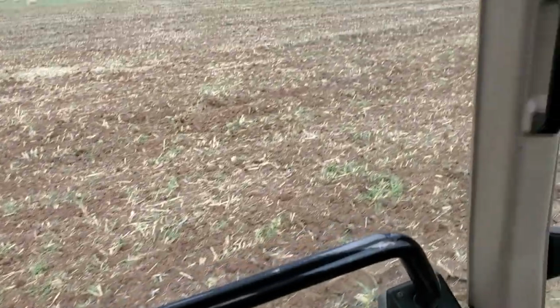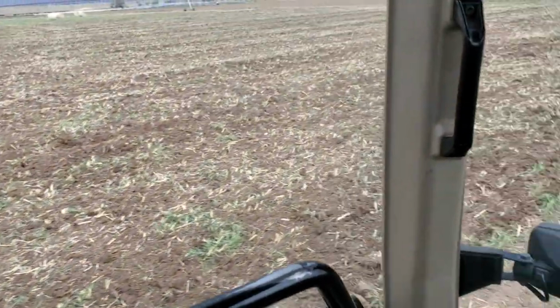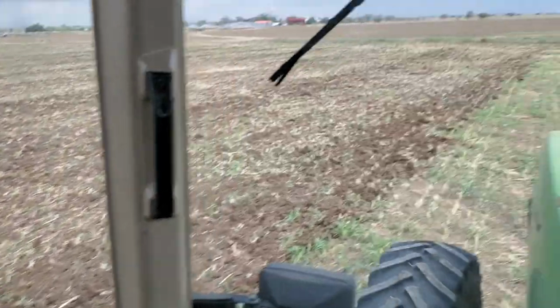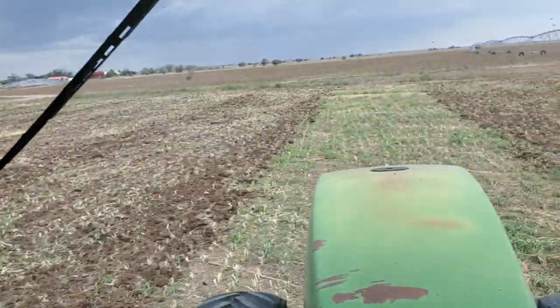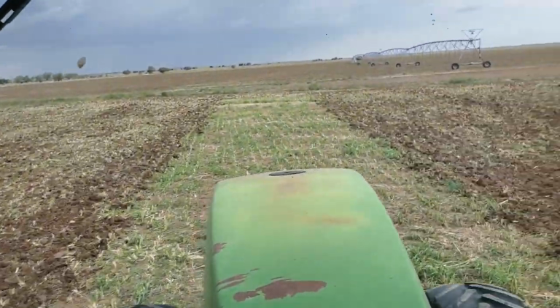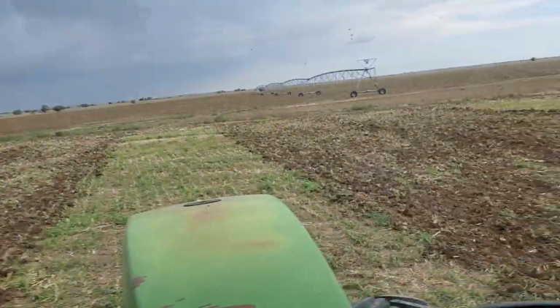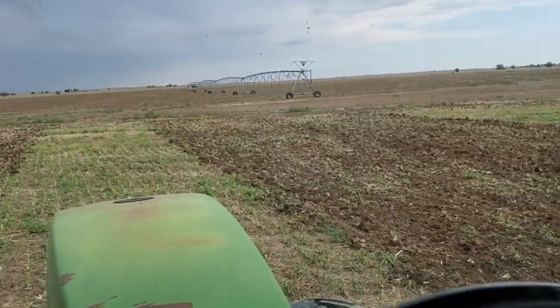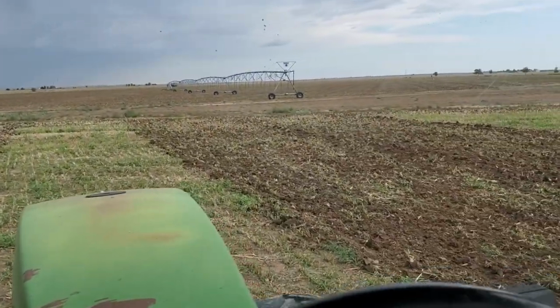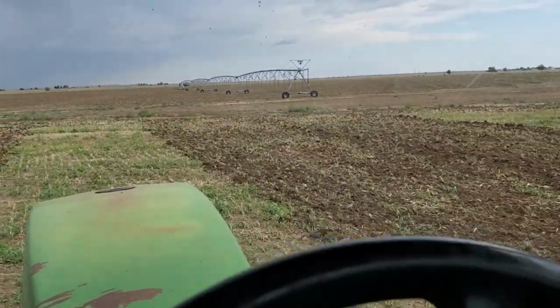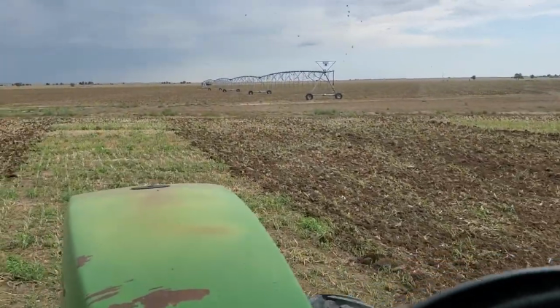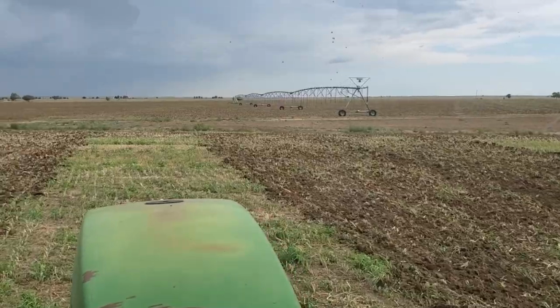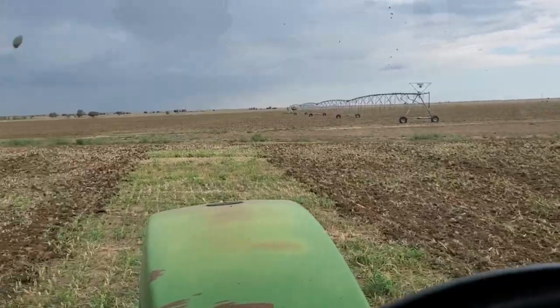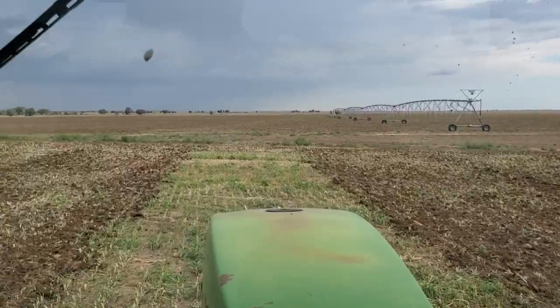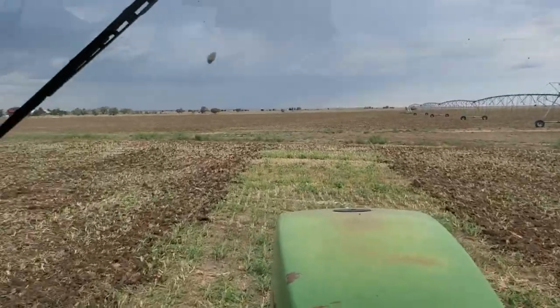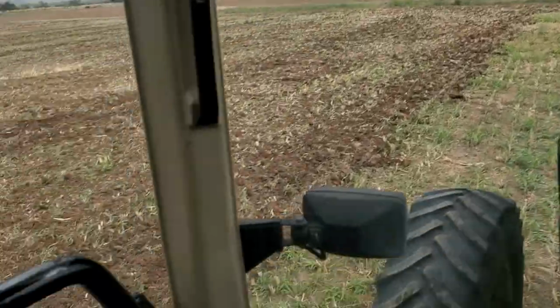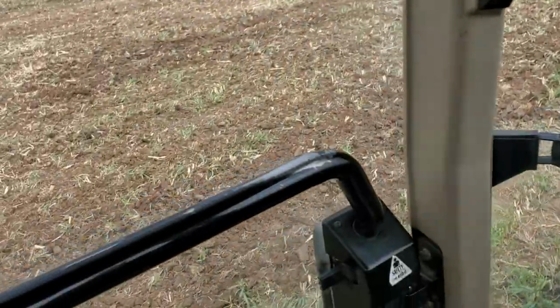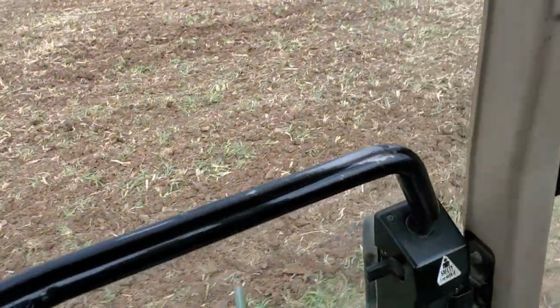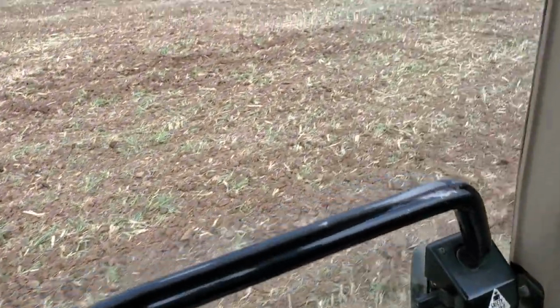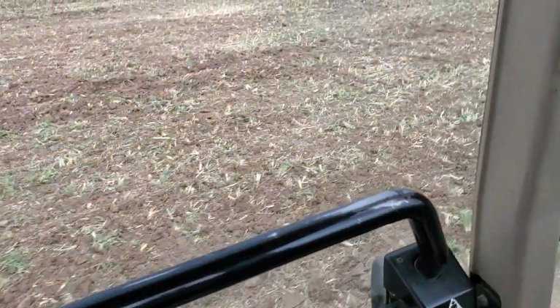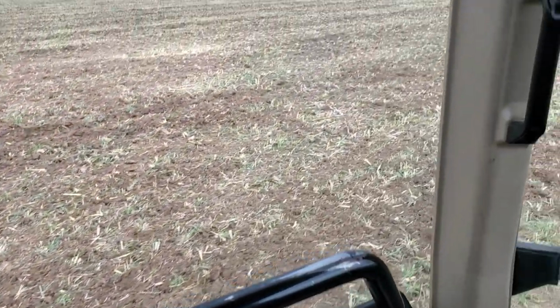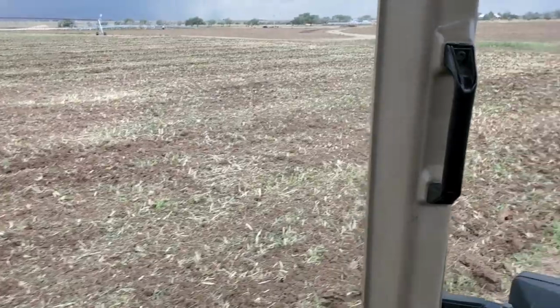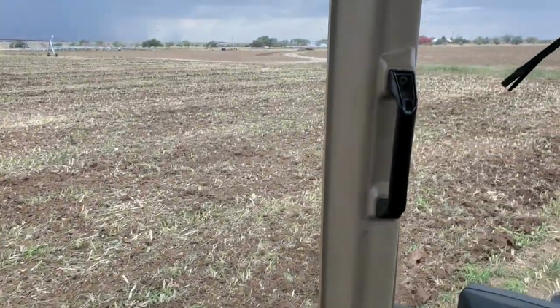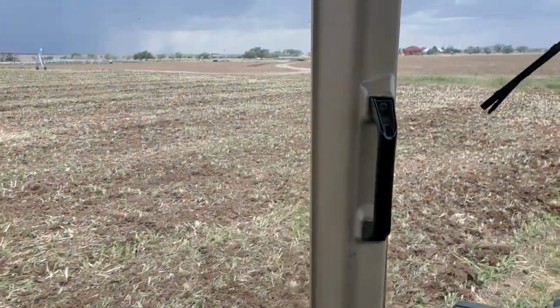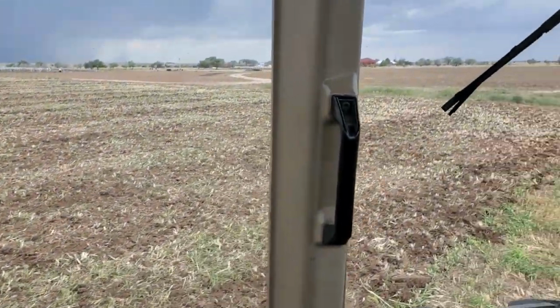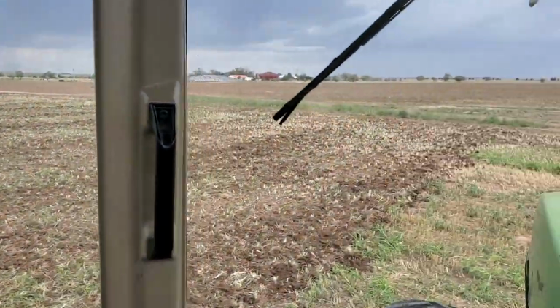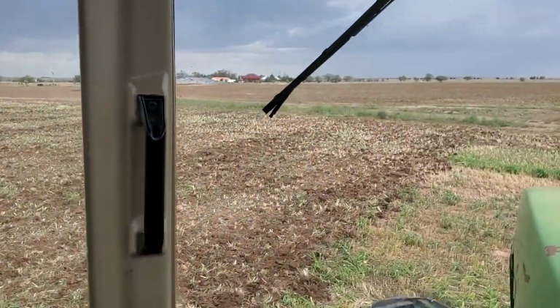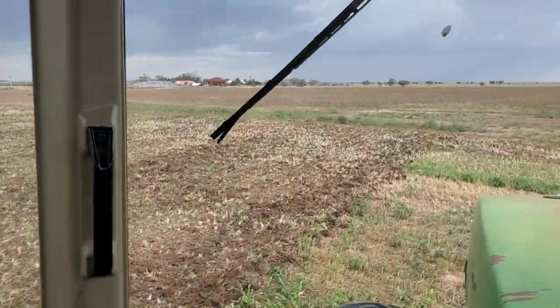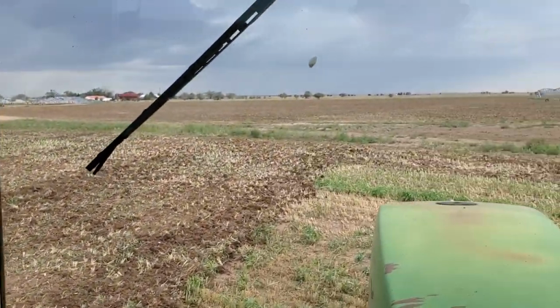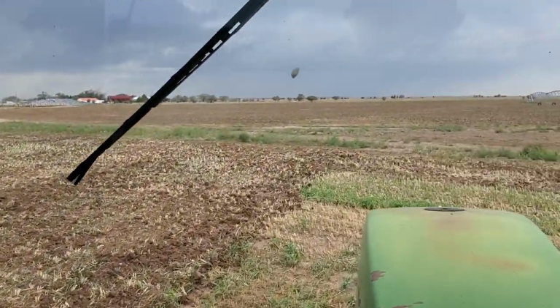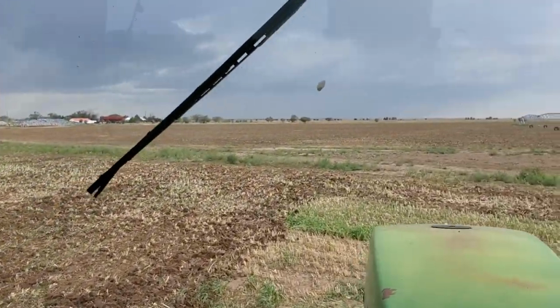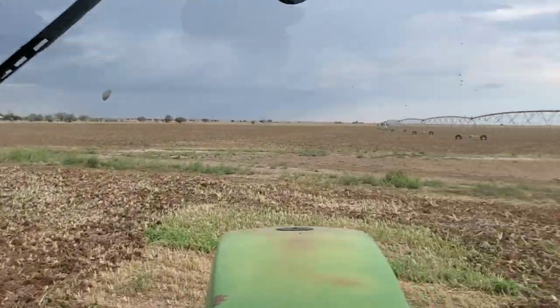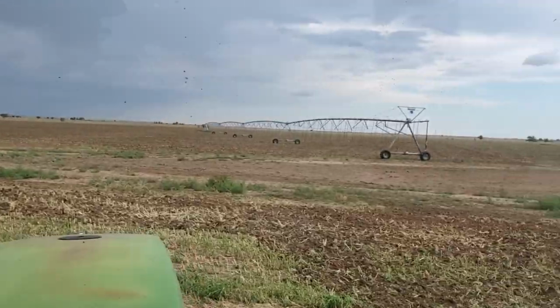Now we'll spread dry fertilizer out here and disc again and make one more pass. As you can see, it's doing a pretty good job — there are some spots where it's not really doing that great, but it's doing all right.